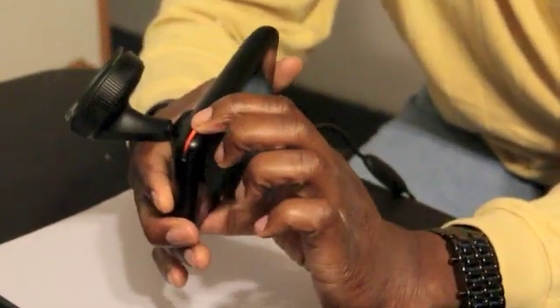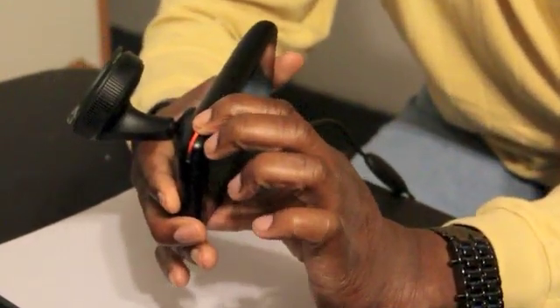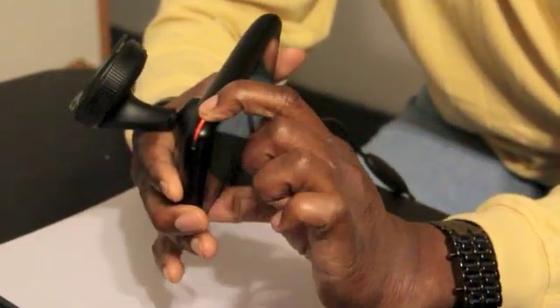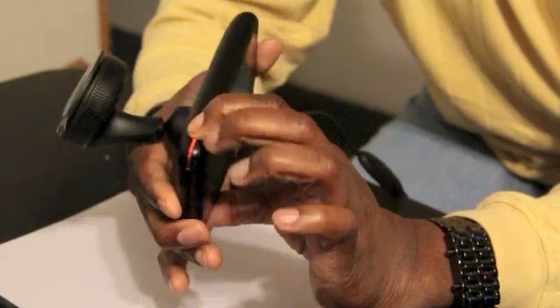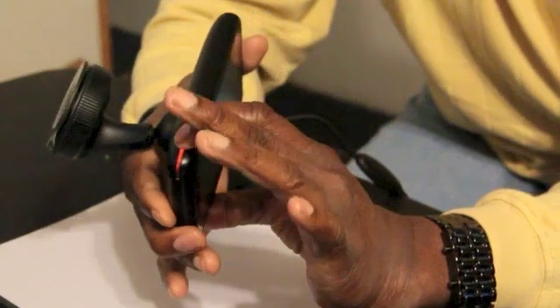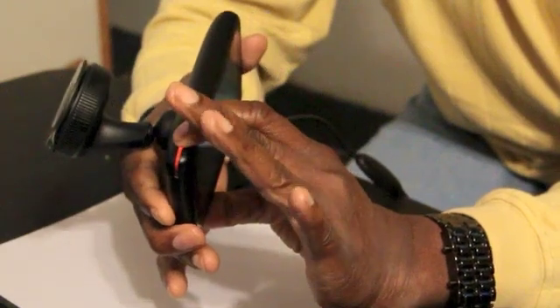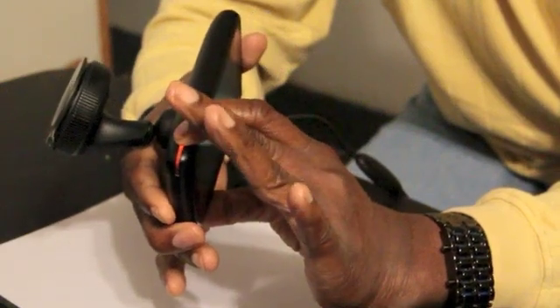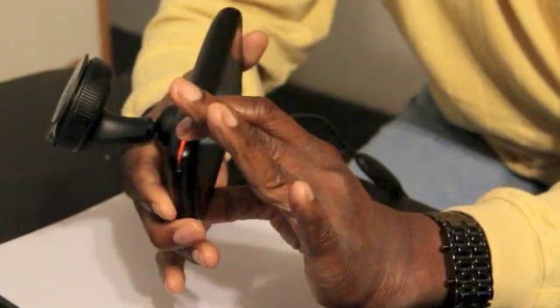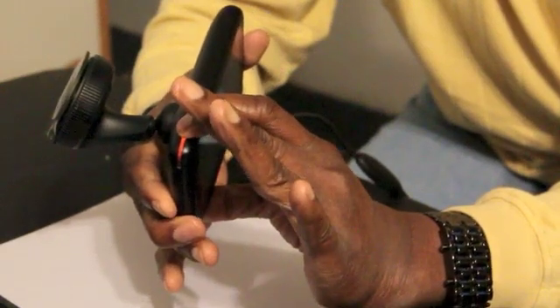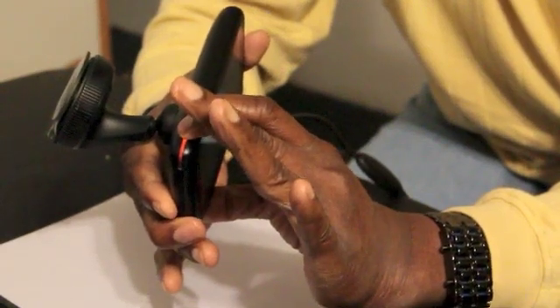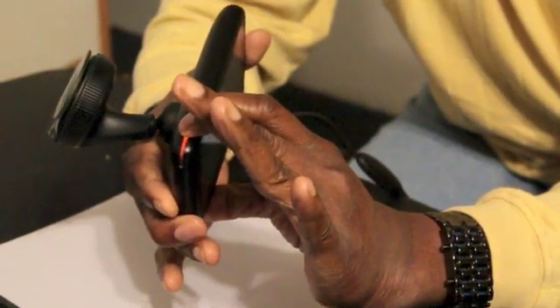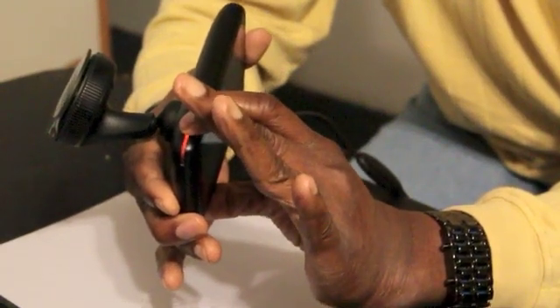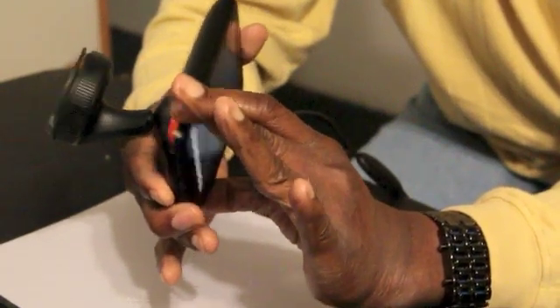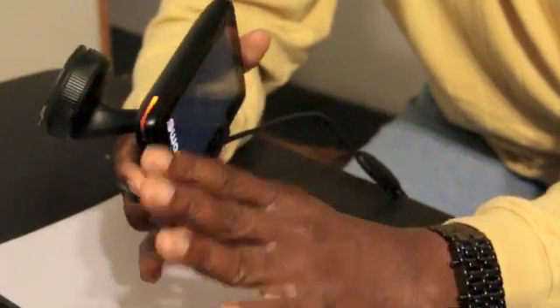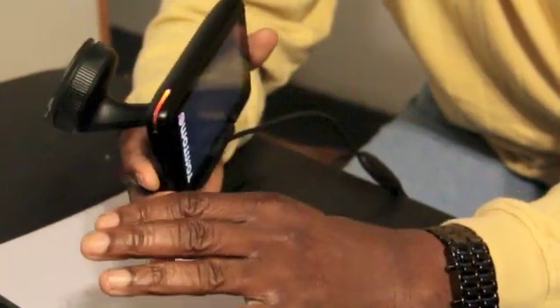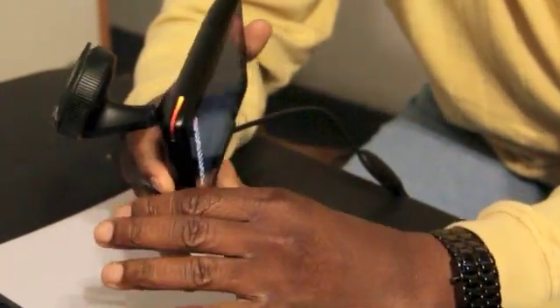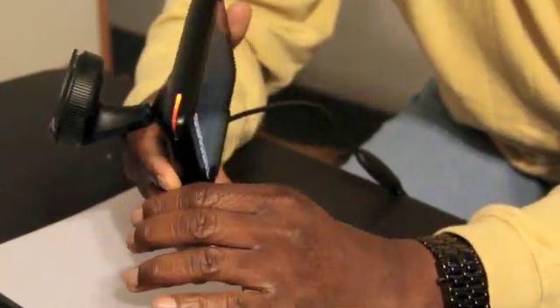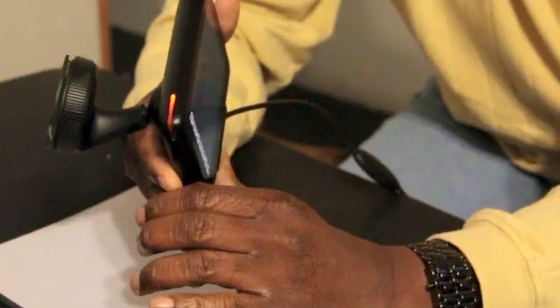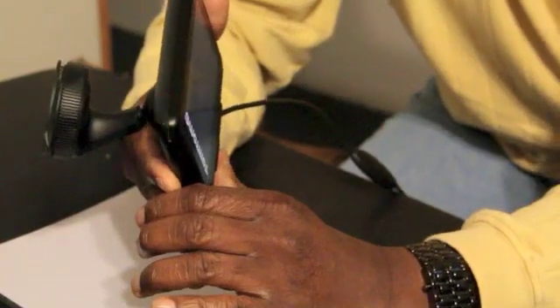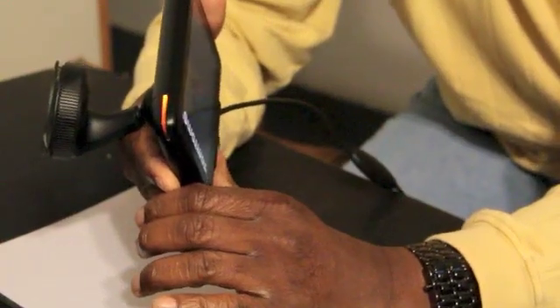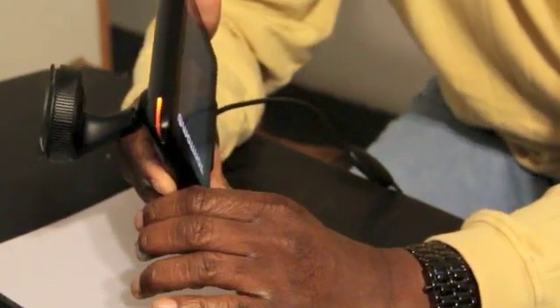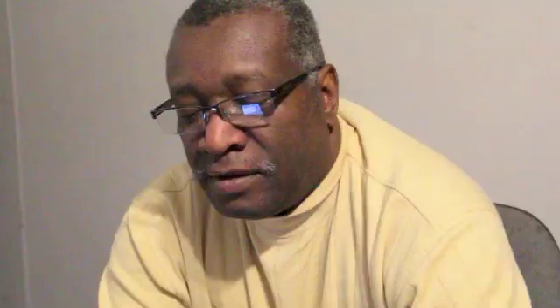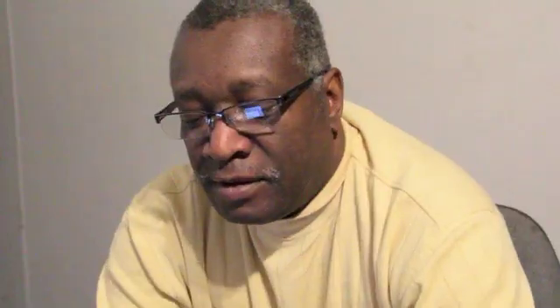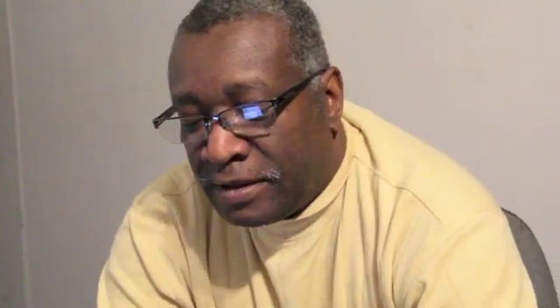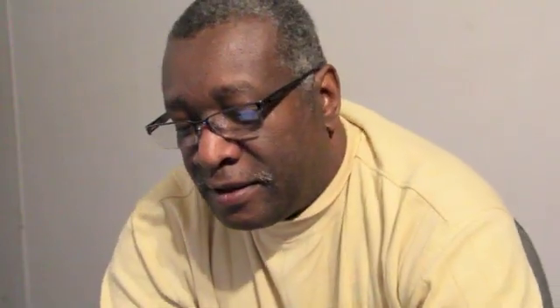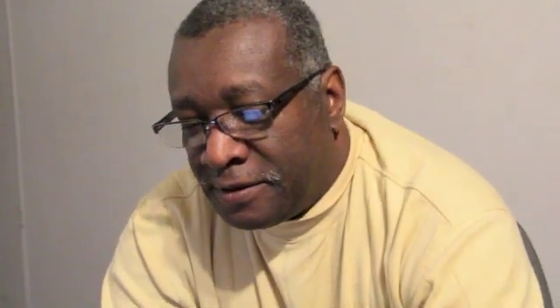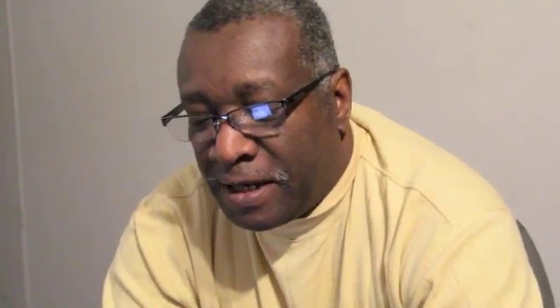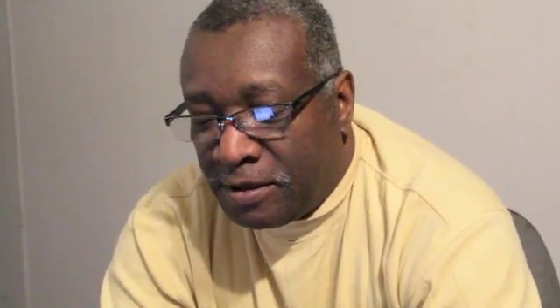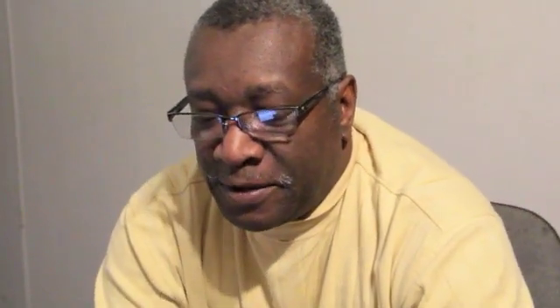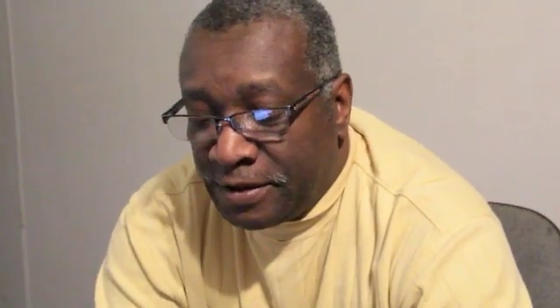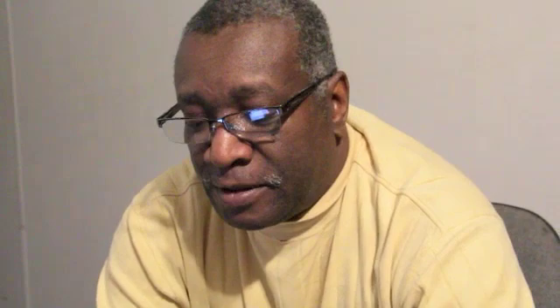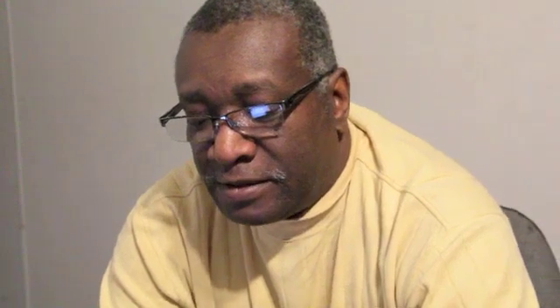this for about two seconds. Now that the unit is powered on, we're waiting for it to acquire a